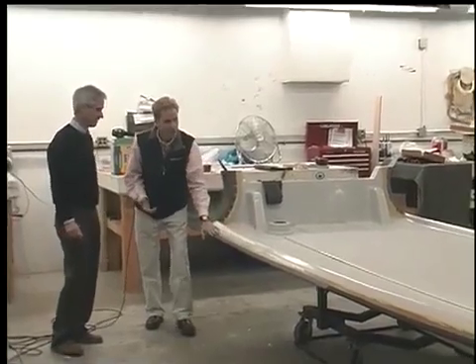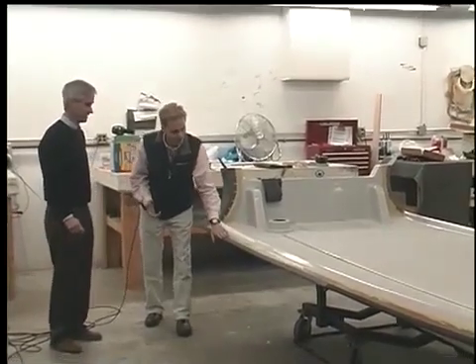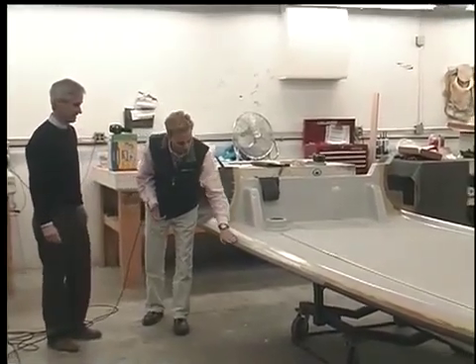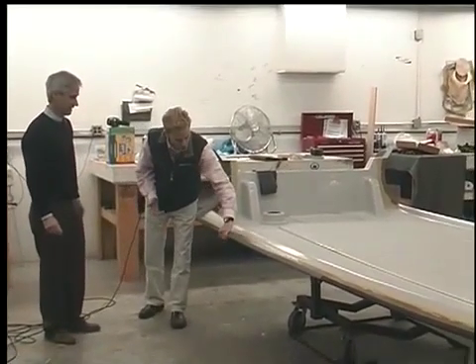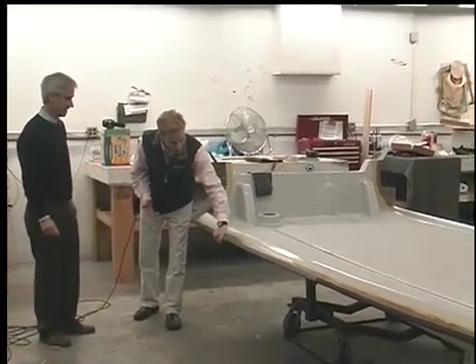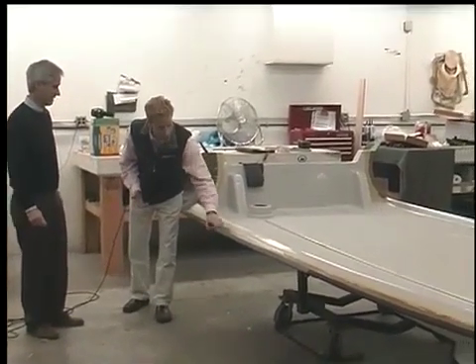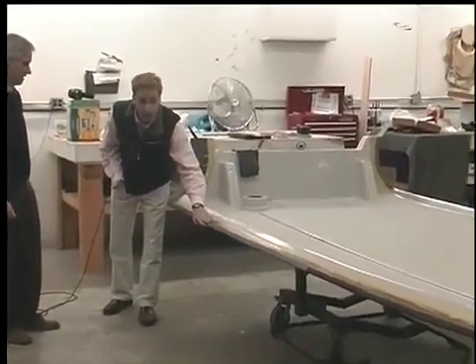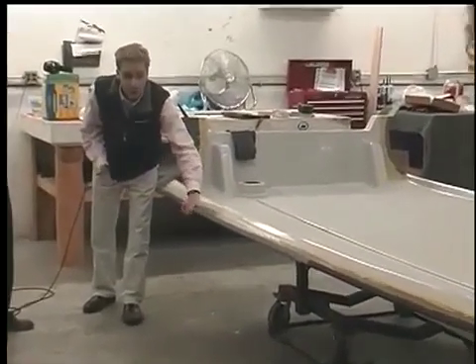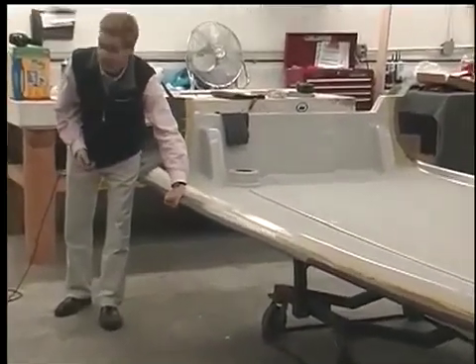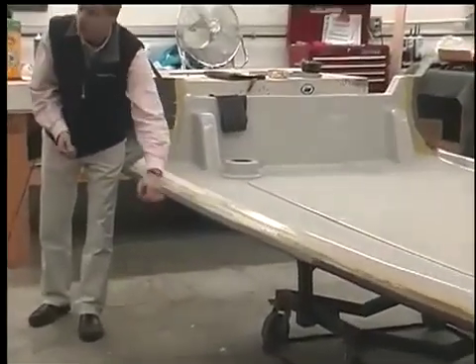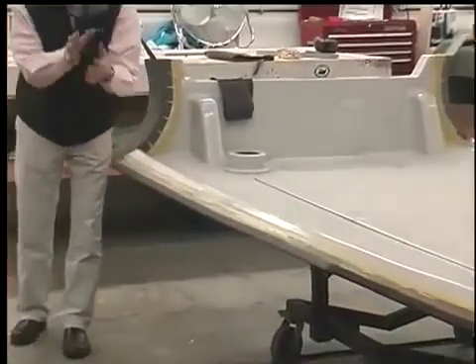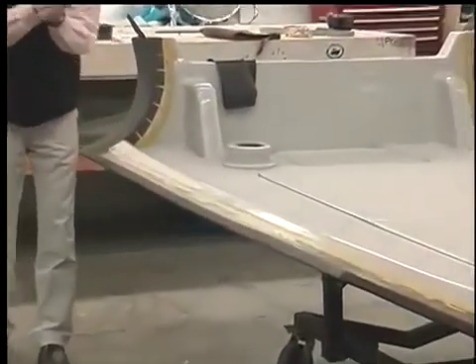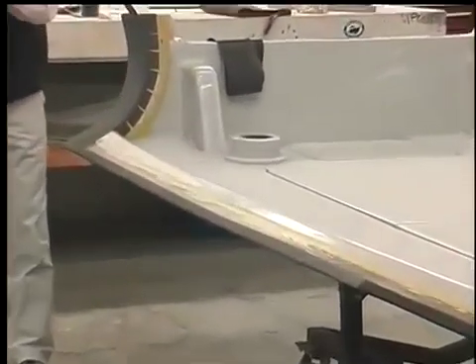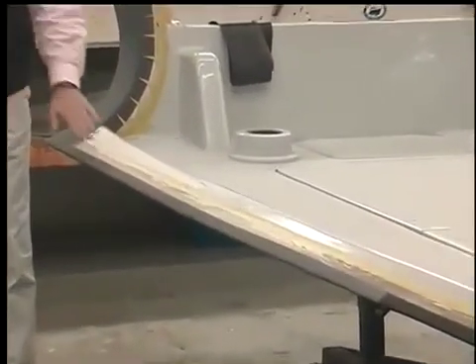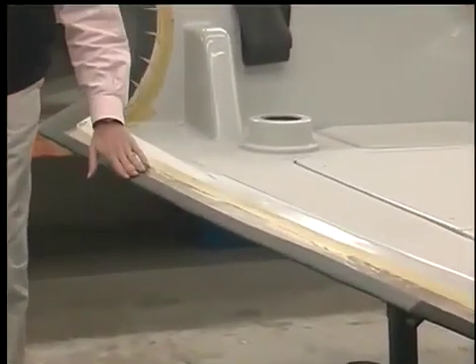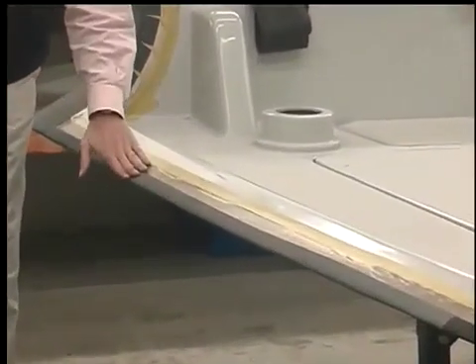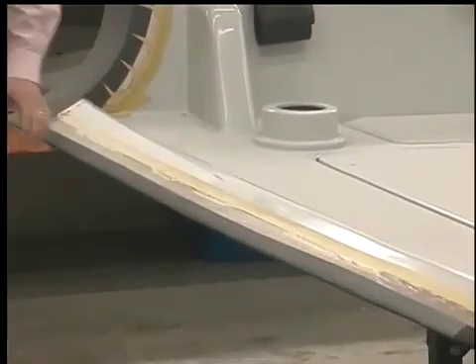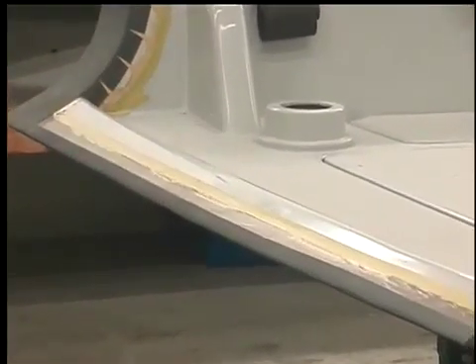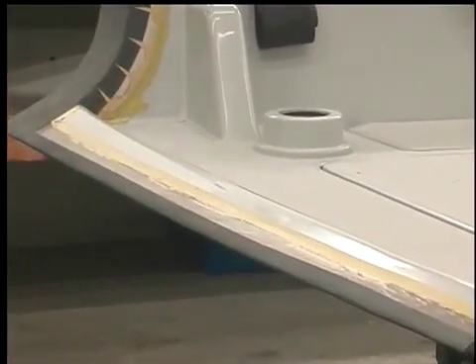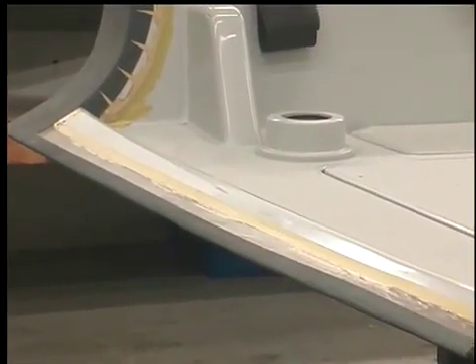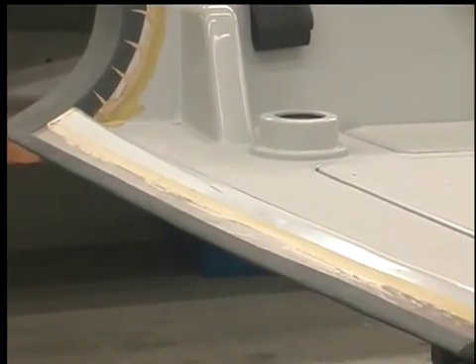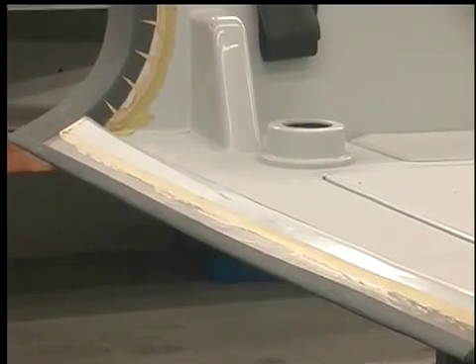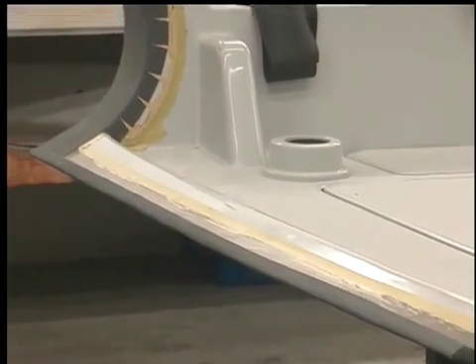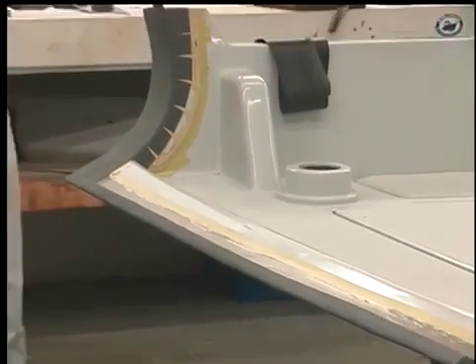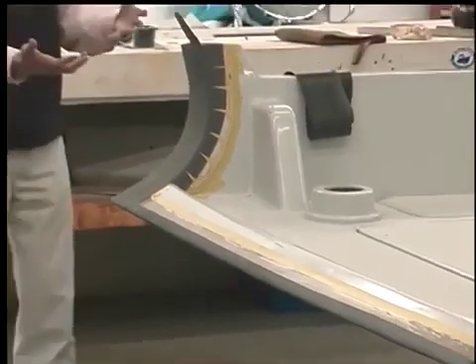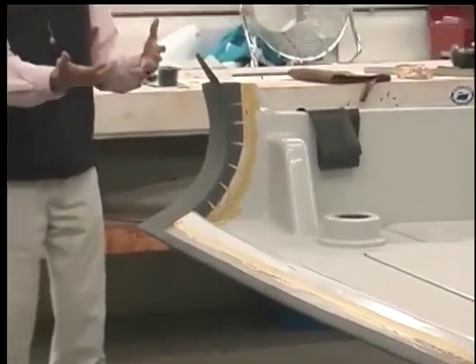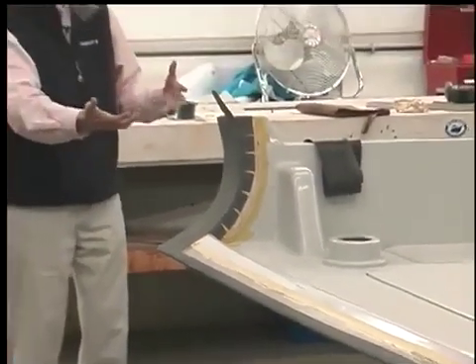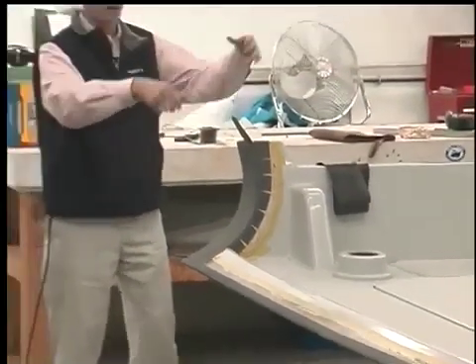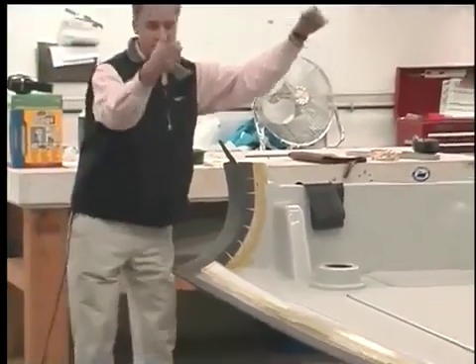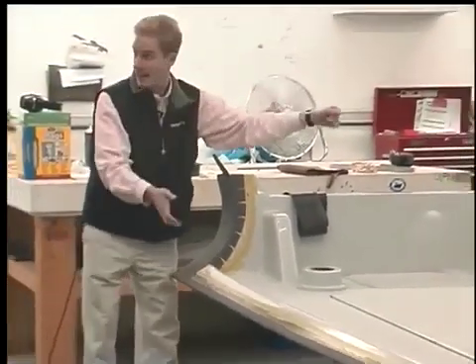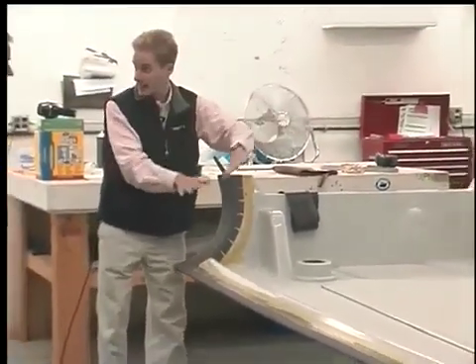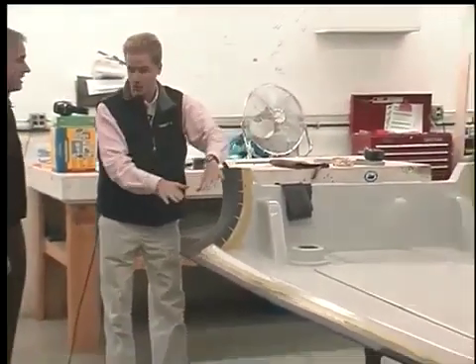And we've got the edge of the tube flange wrapped with a piece of fabric, so that it gives you some chafe protection when the tube's sitting there. All marked out. So what will happen is when the tube comes in, done from the other room, it gets sat down and attached.